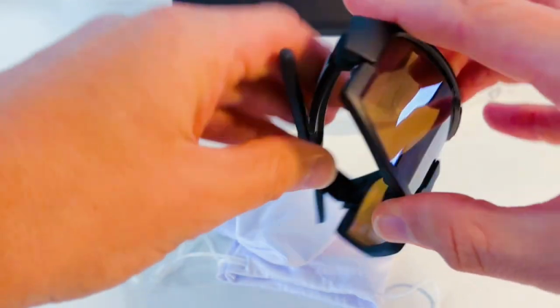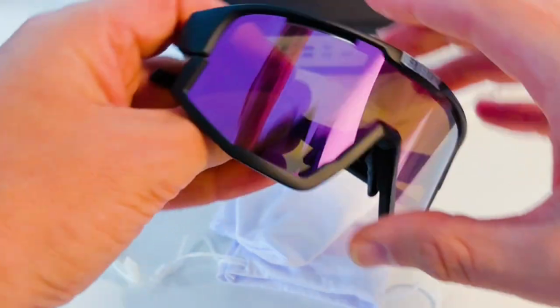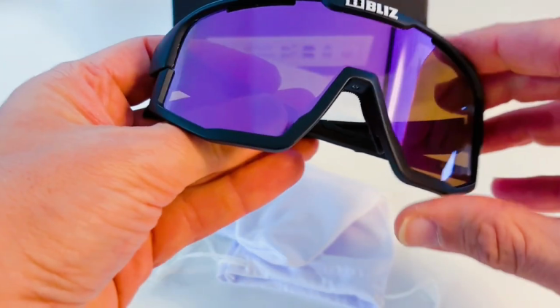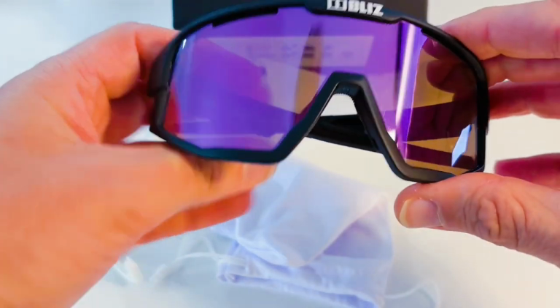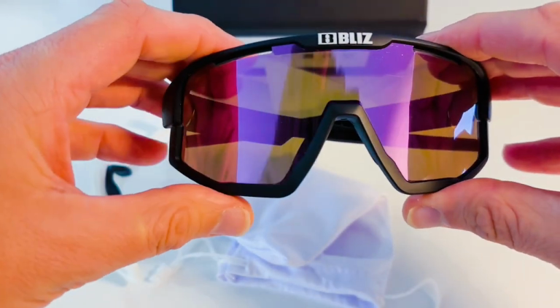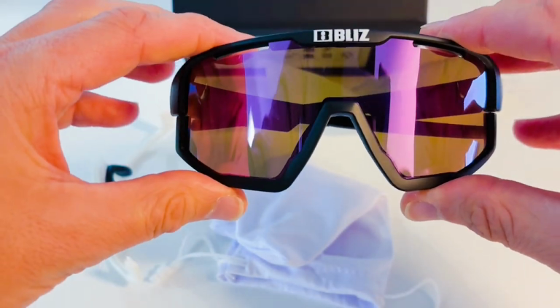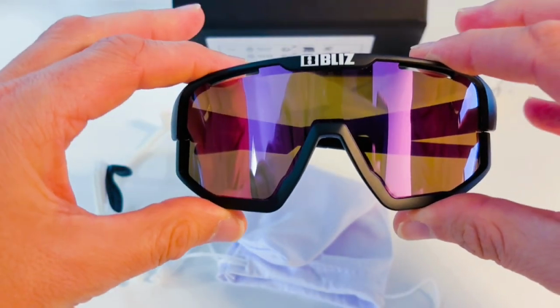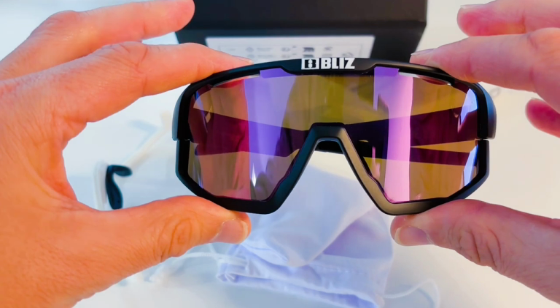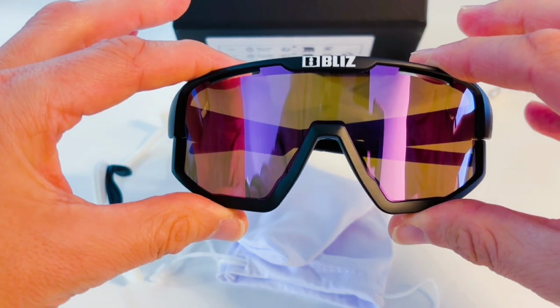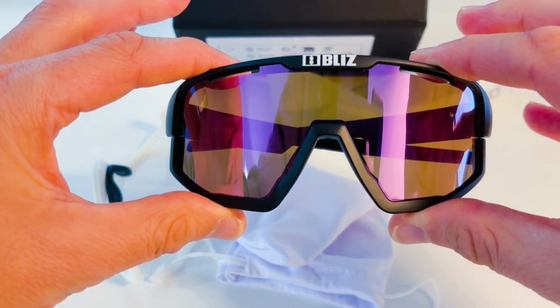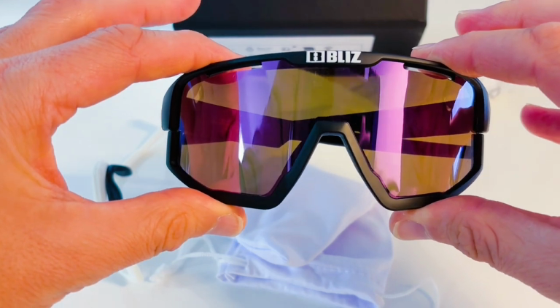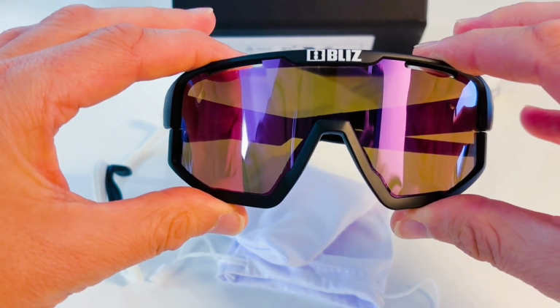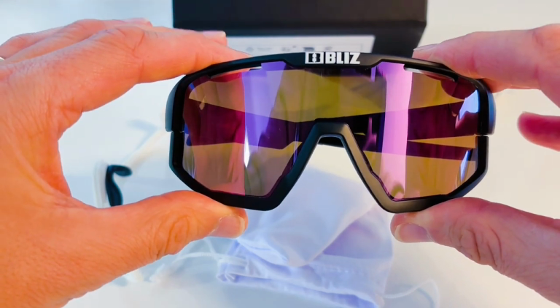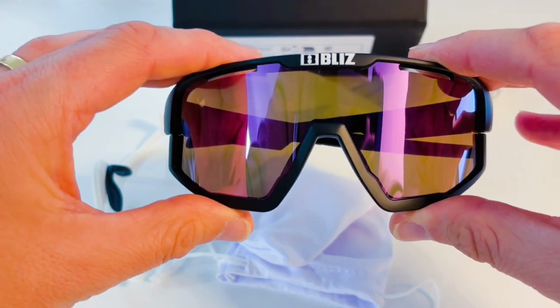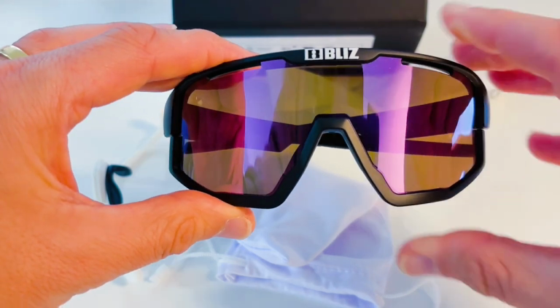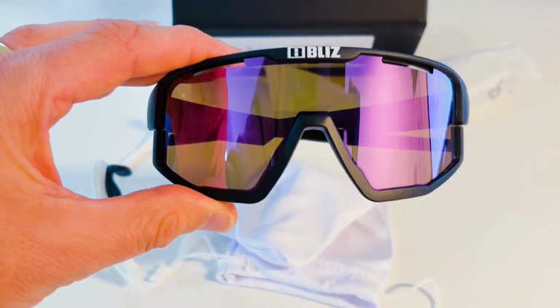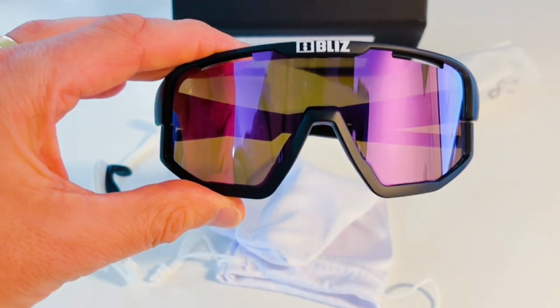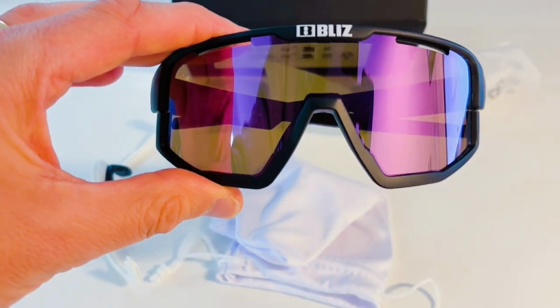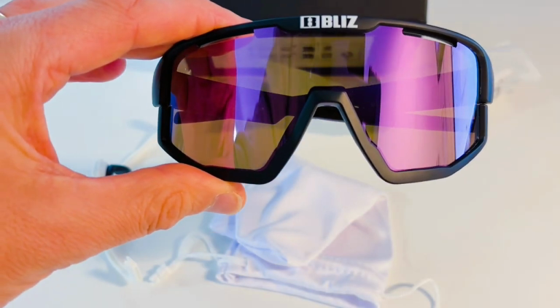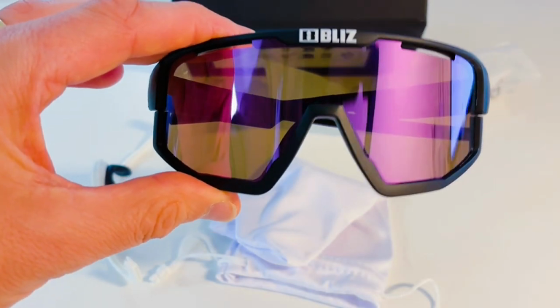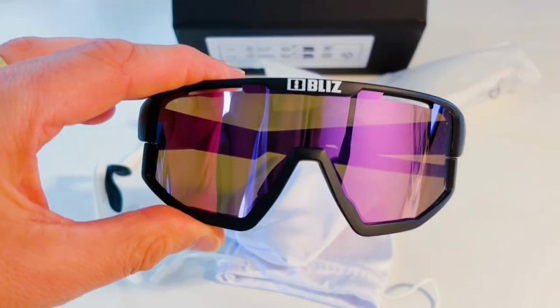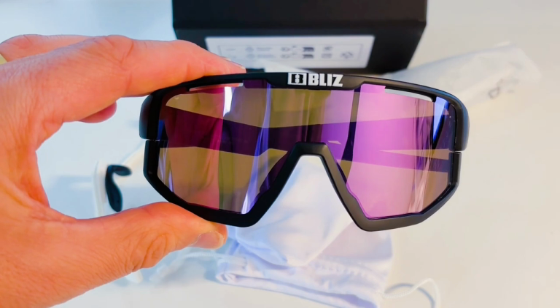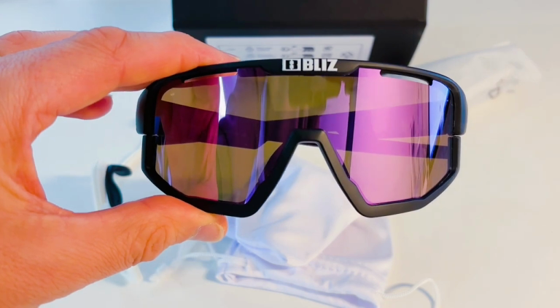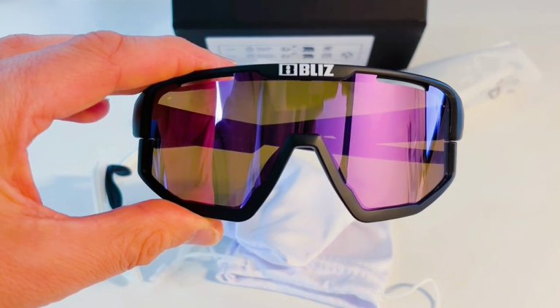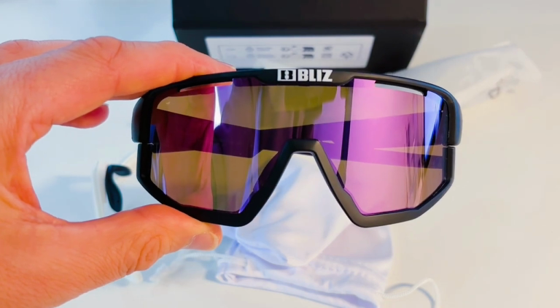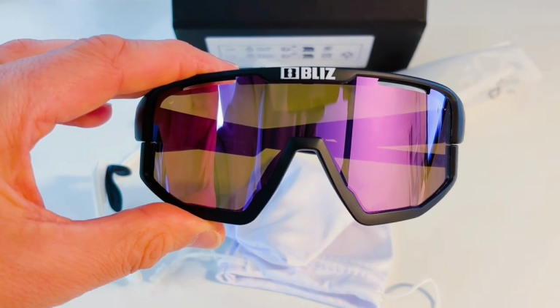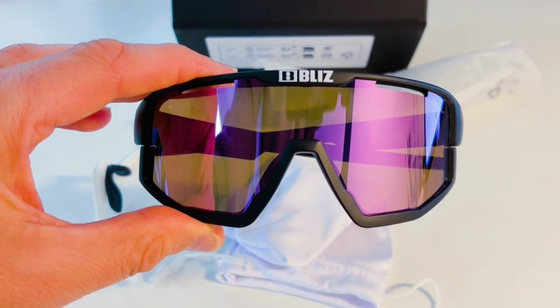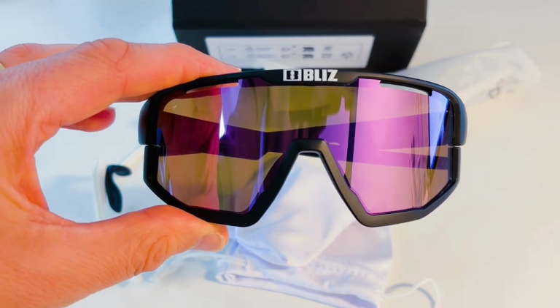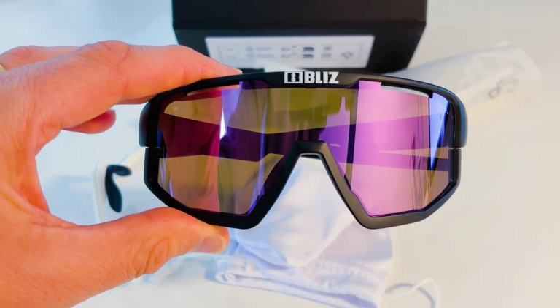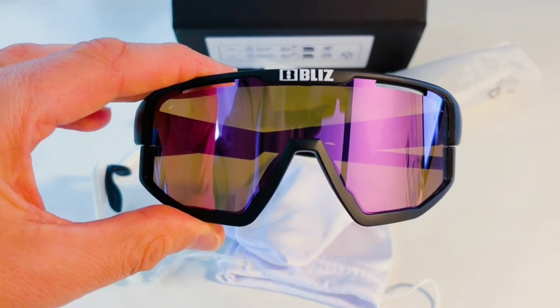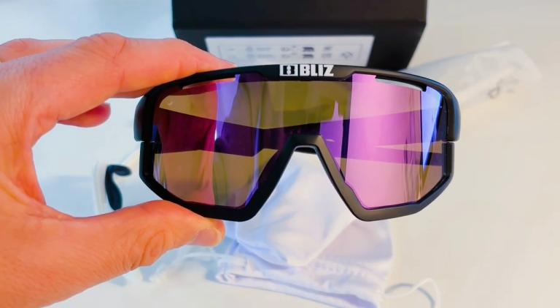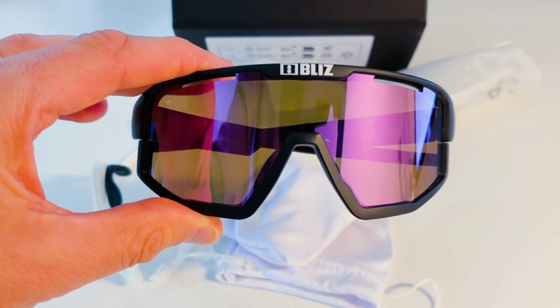Overall, I'm really impressed with these and they were definitely worth the investment. They feel like they will stand the test of time and the variety in lens colours and jawbone options allows you to create a variety of different looks, which is a great feature.